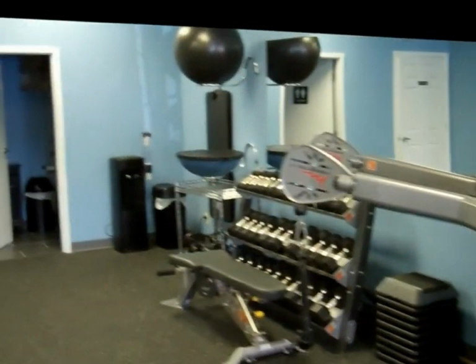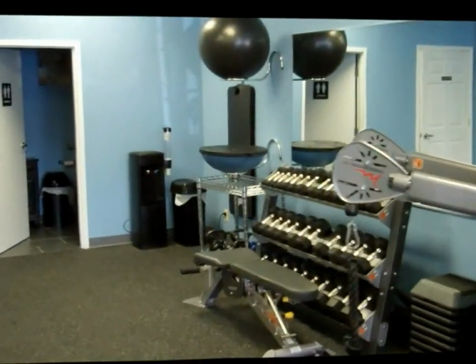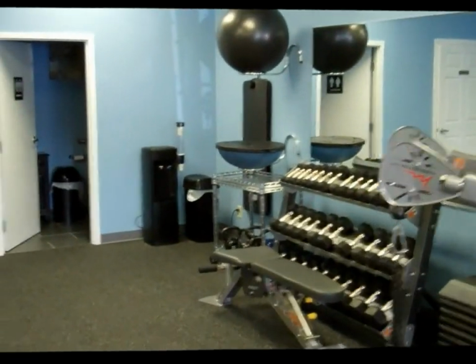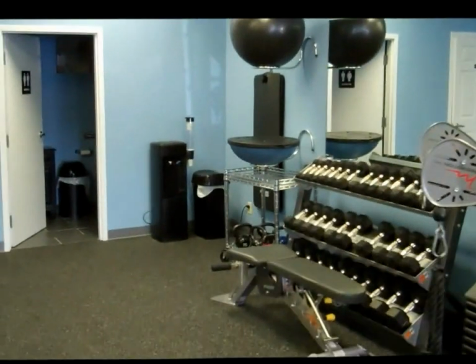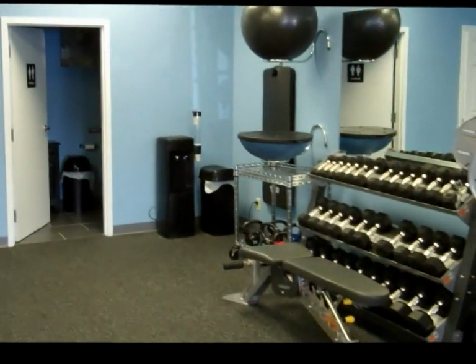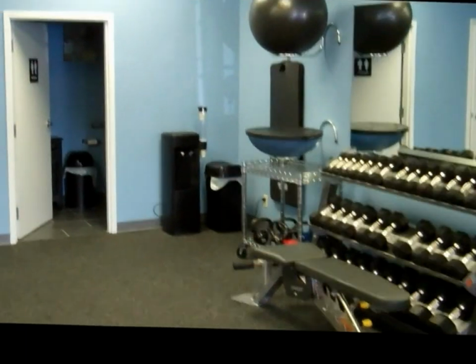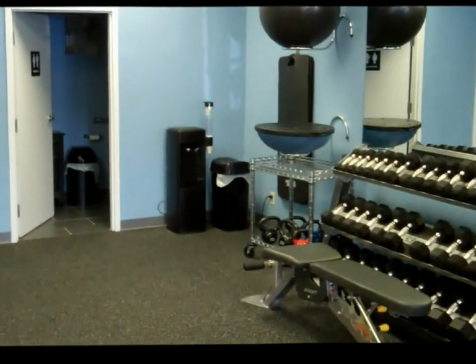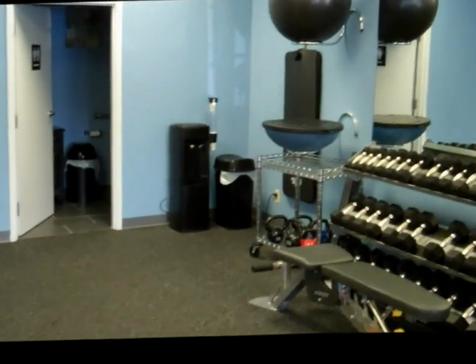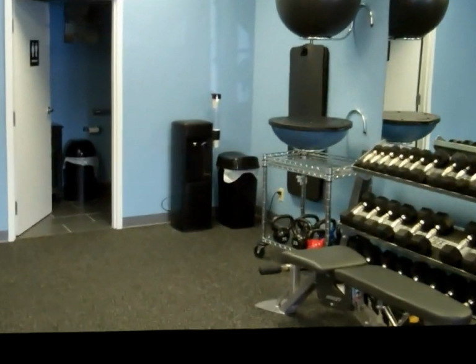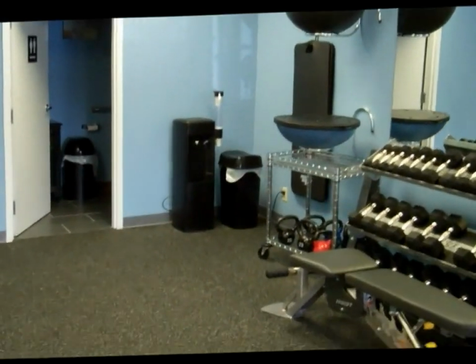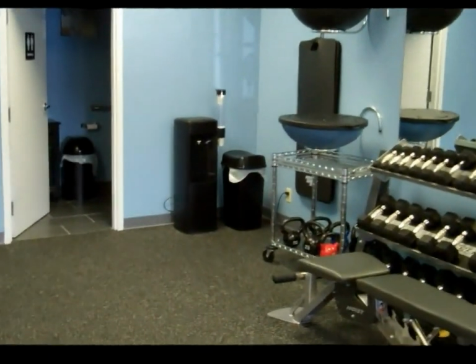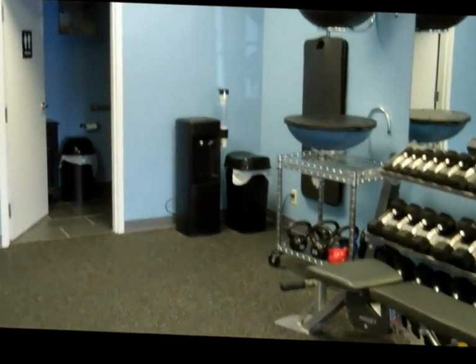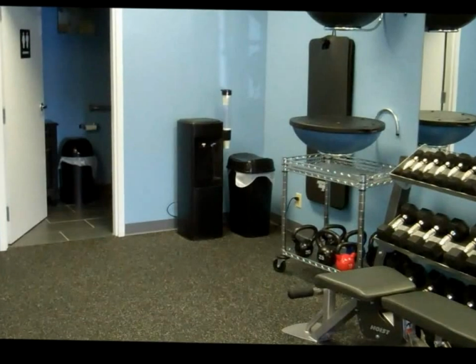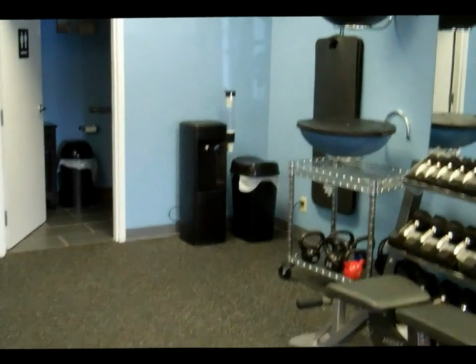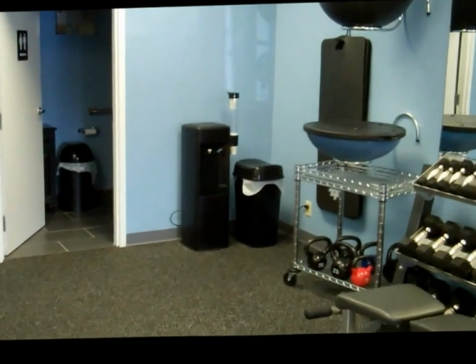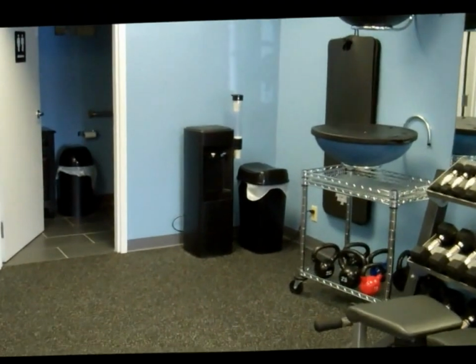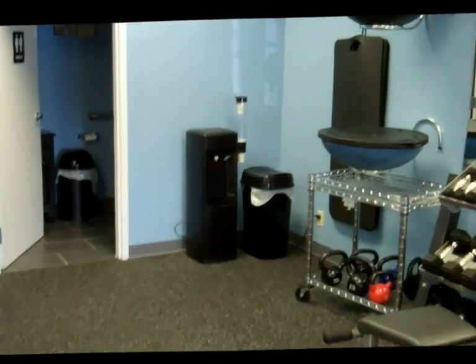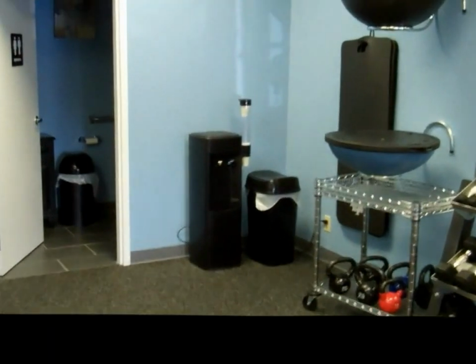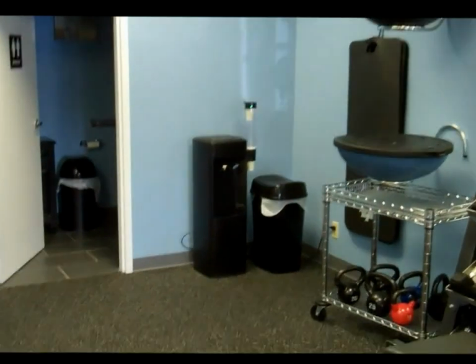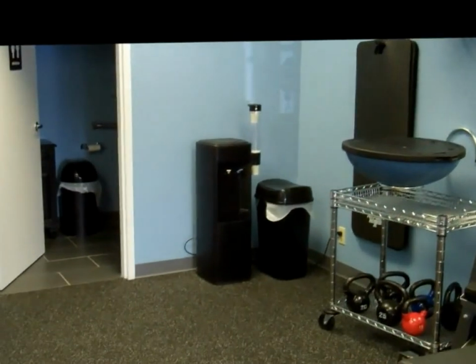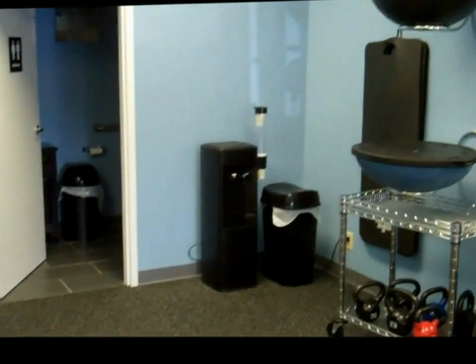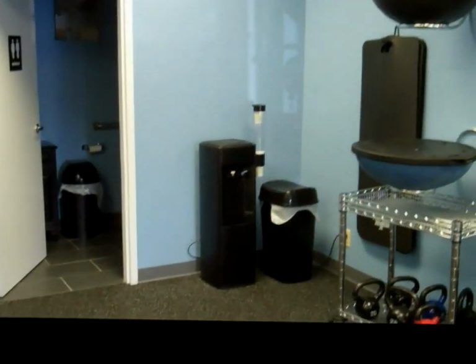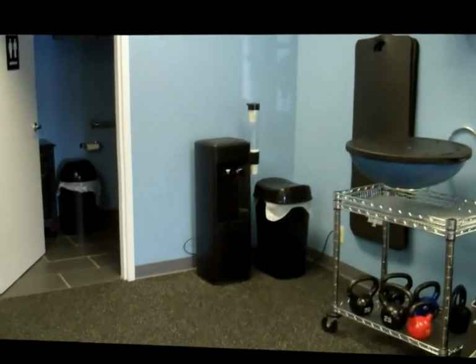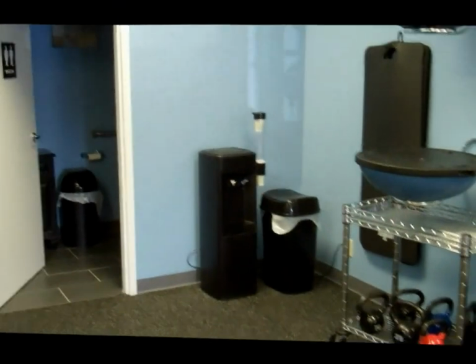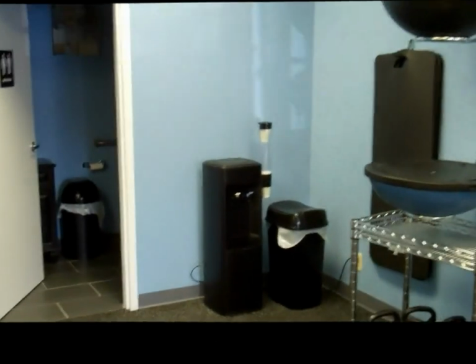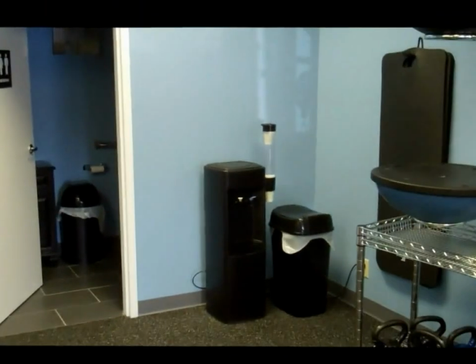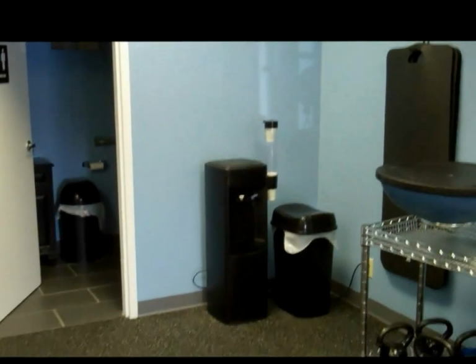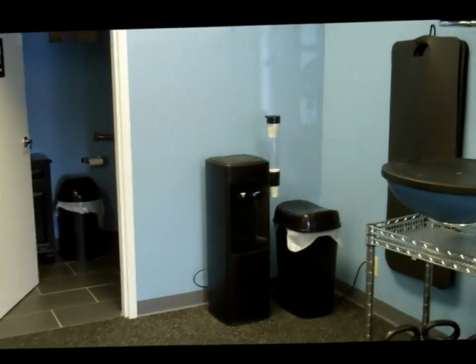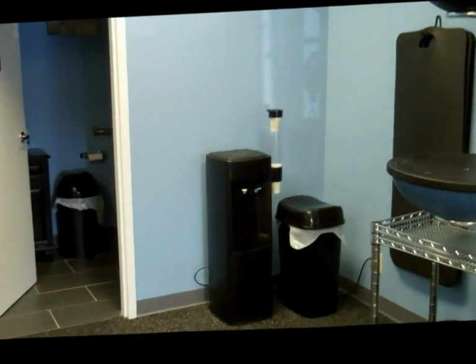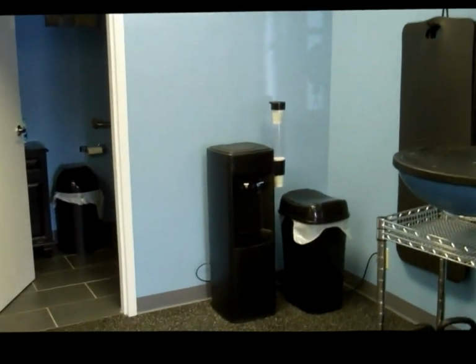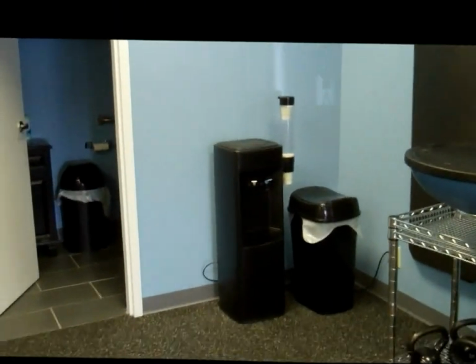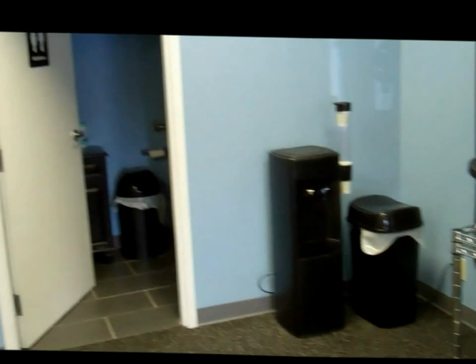Back in the corner, you'll see our water station — fresh, cold, filtered water, always running, always cooling. So there's always nice, cool water for you.